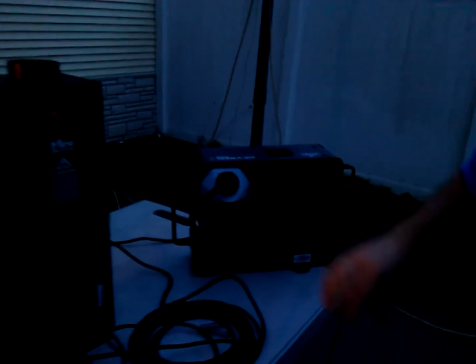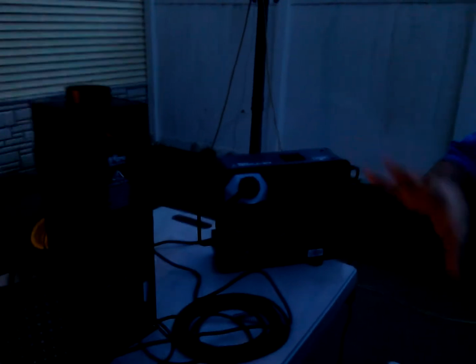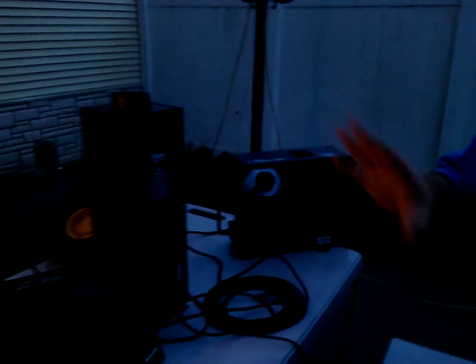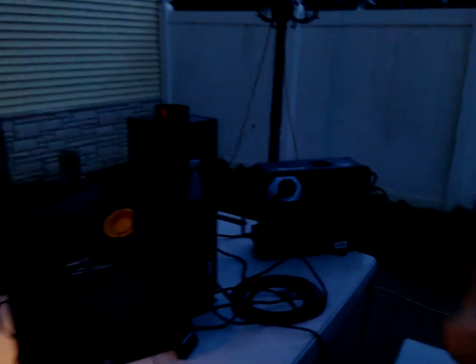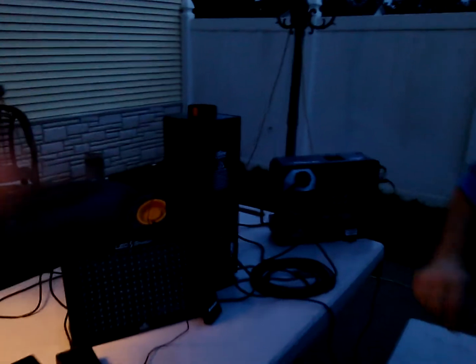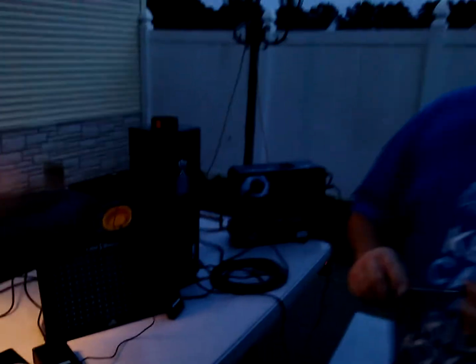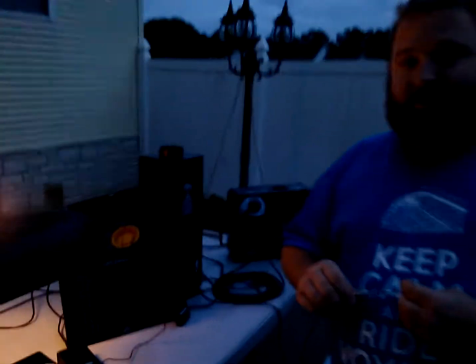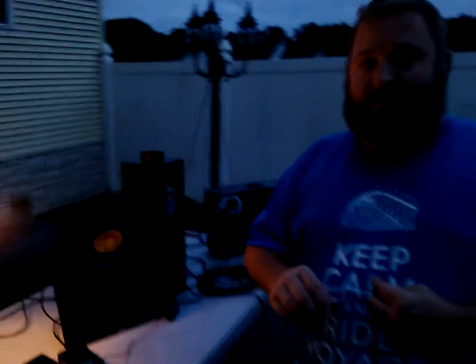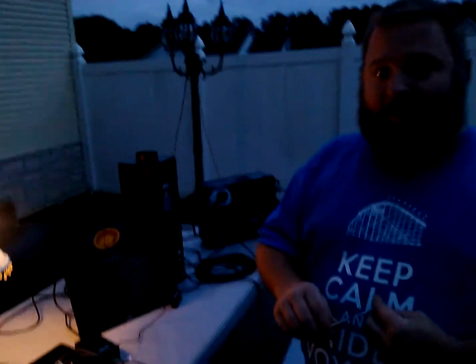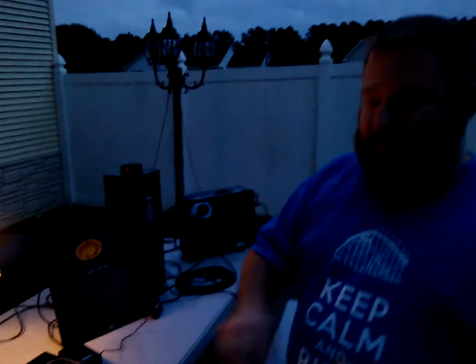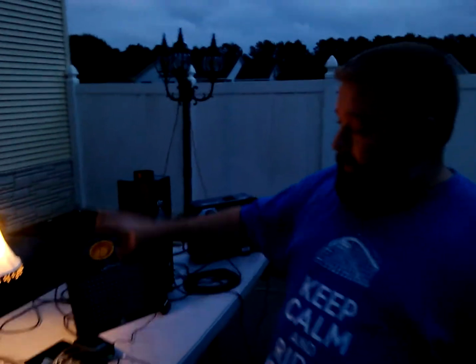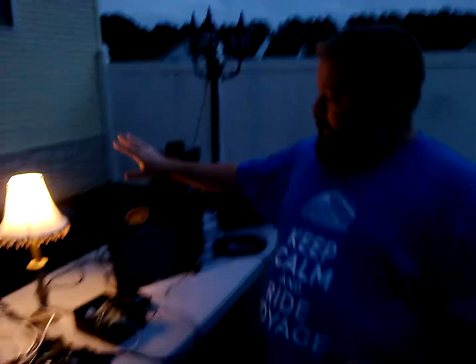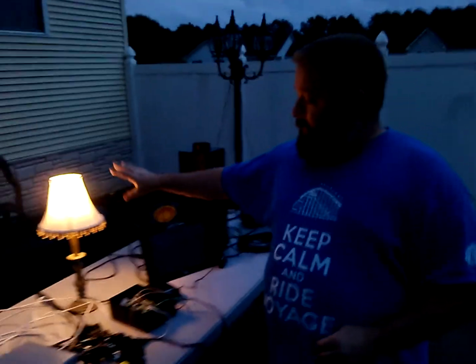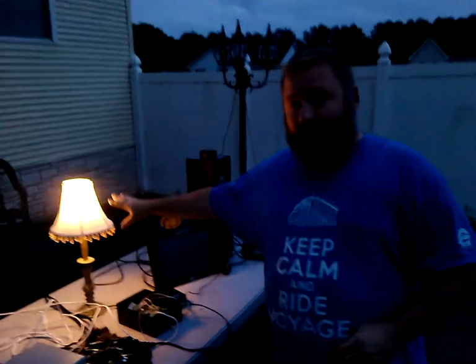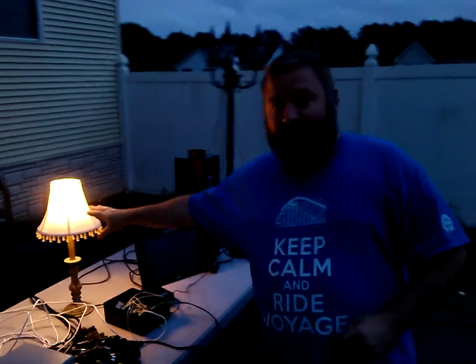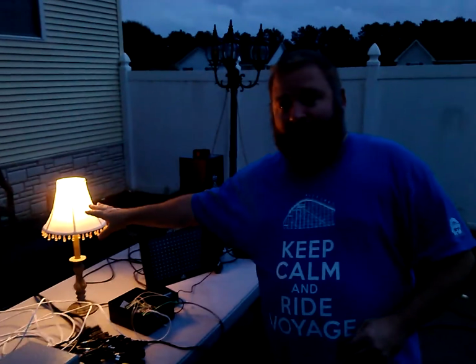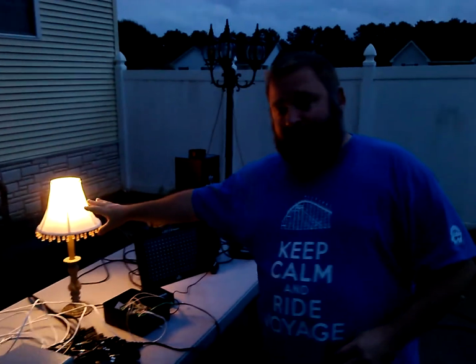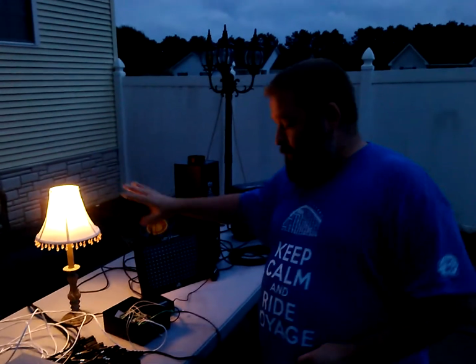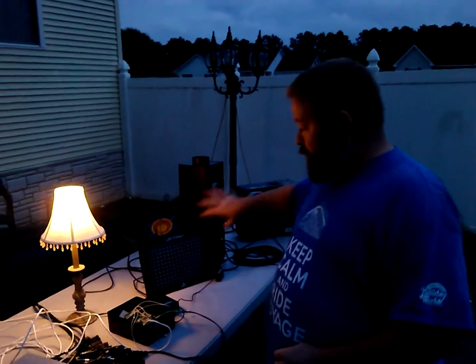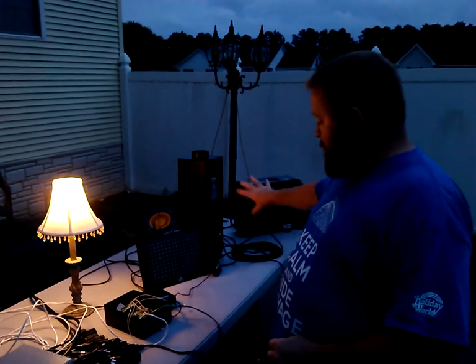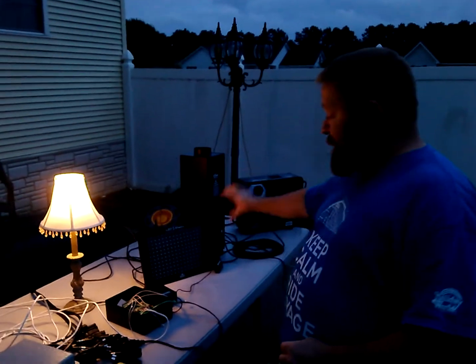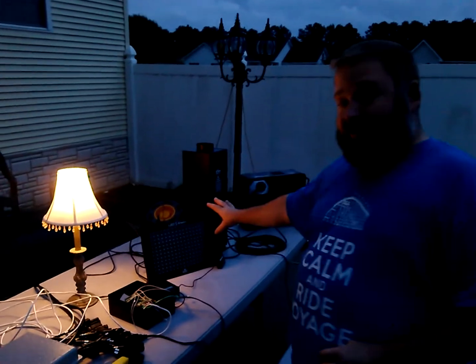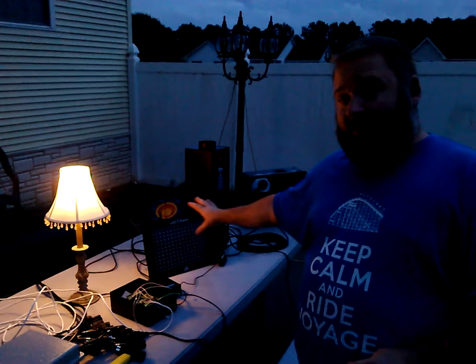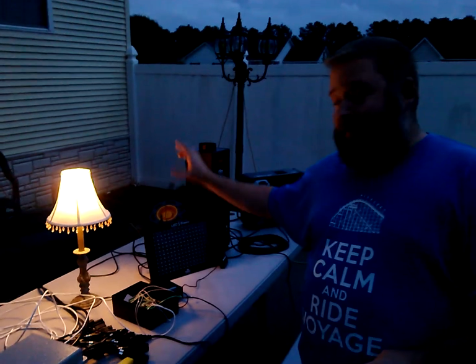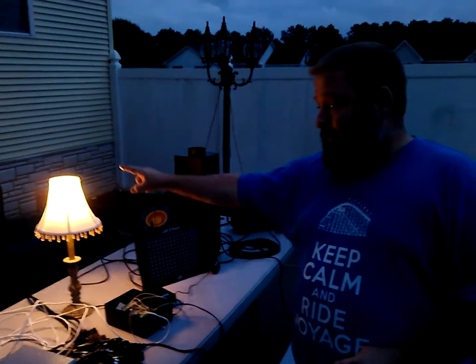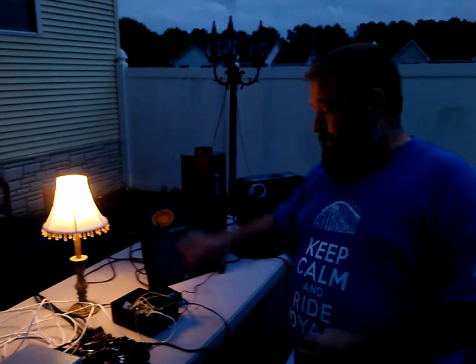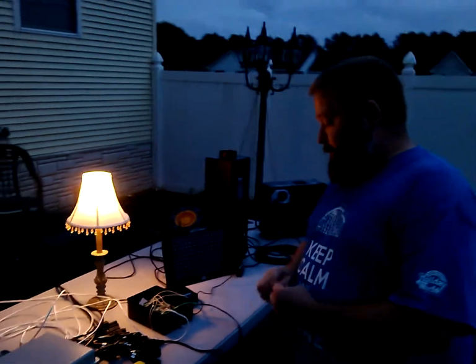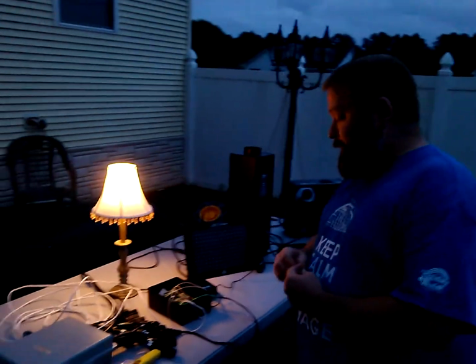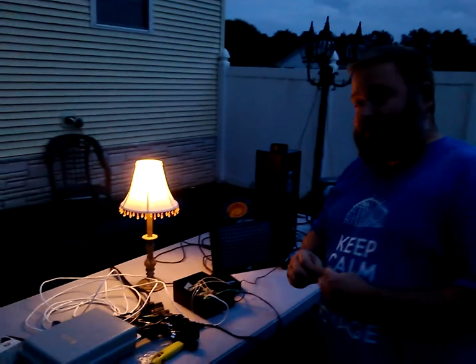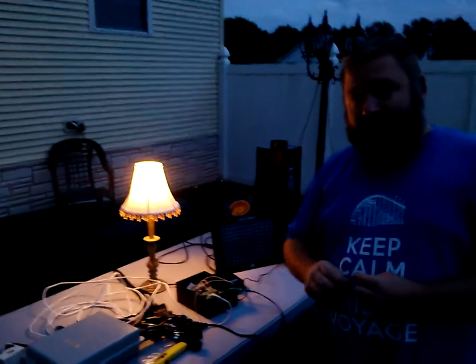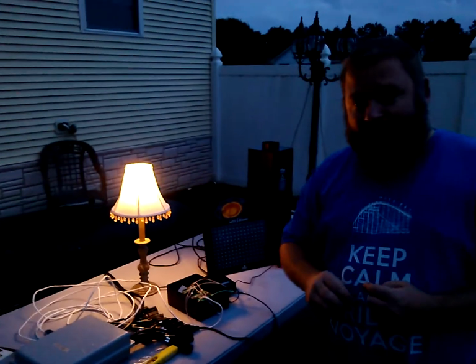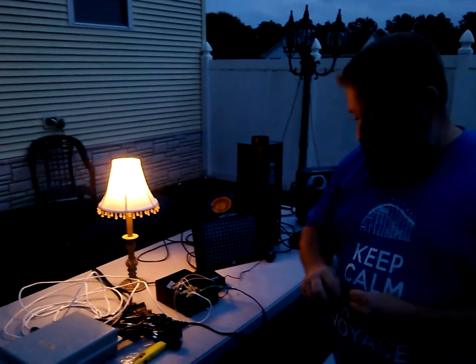I'm going to hit each trigger and let you see what happens. It'll interrupt the background show, run the mini show, and then resume to the background show.